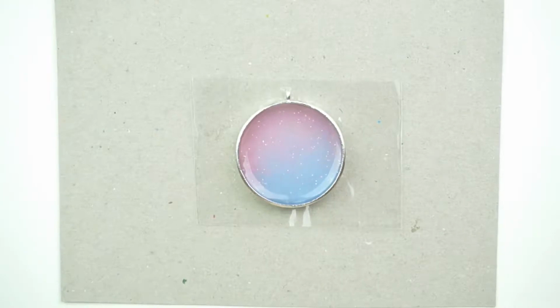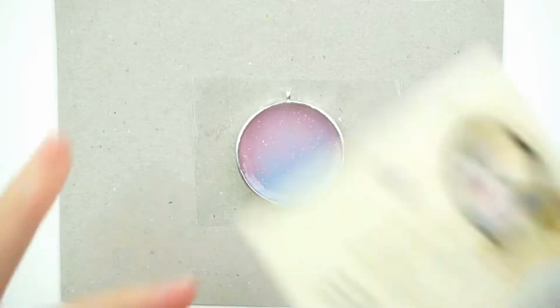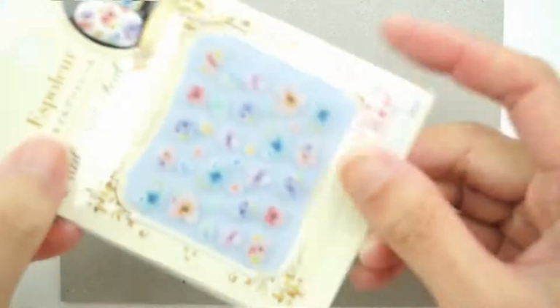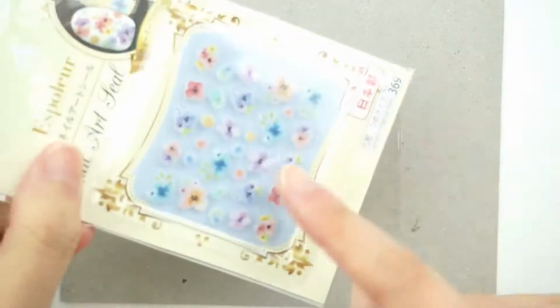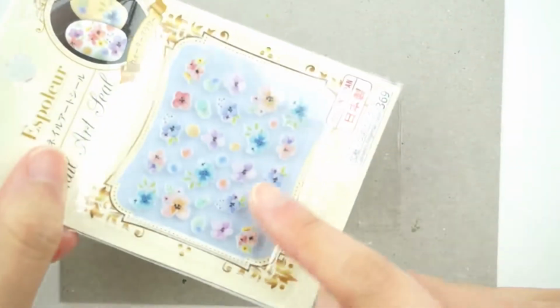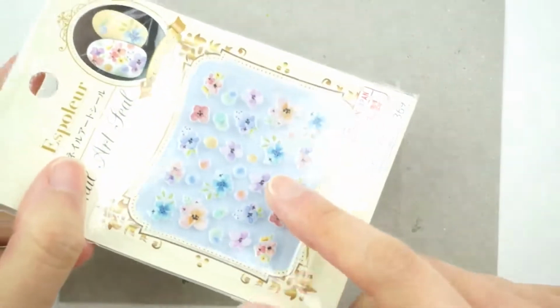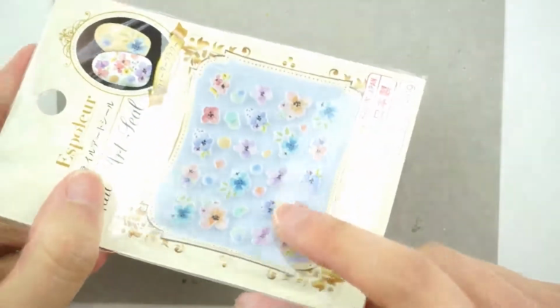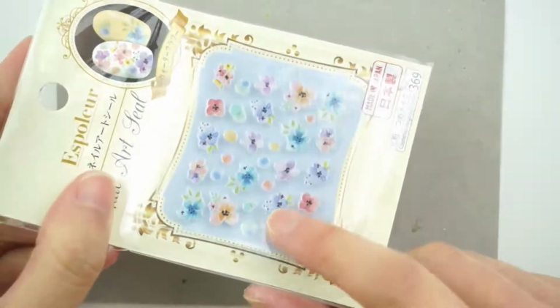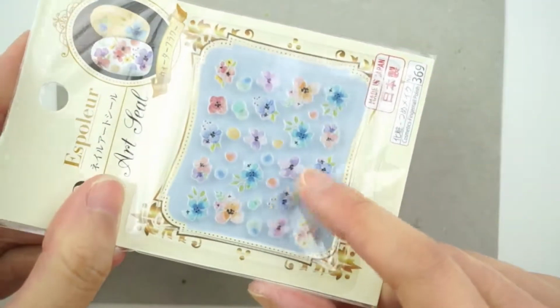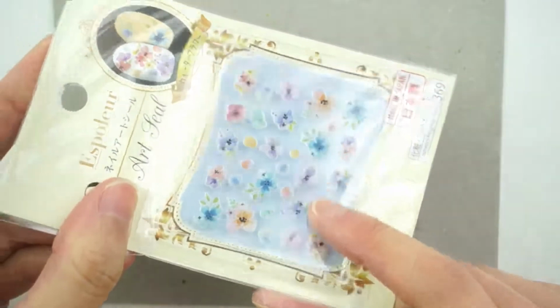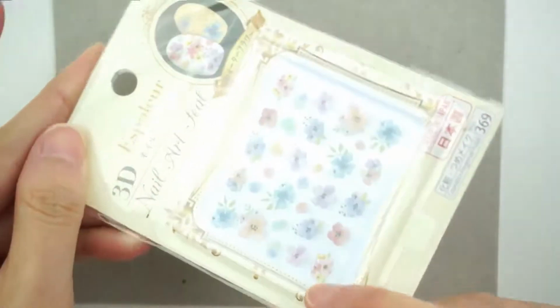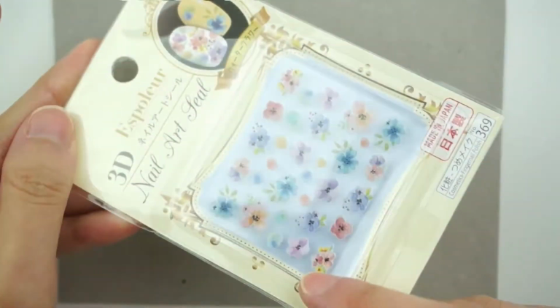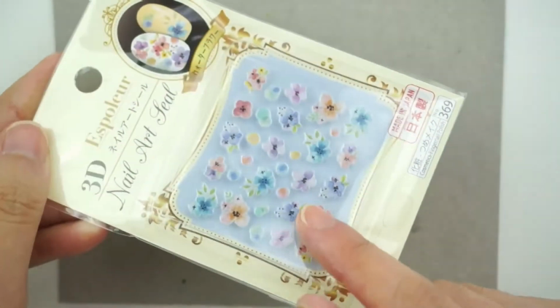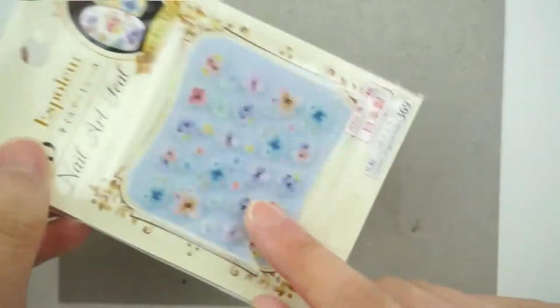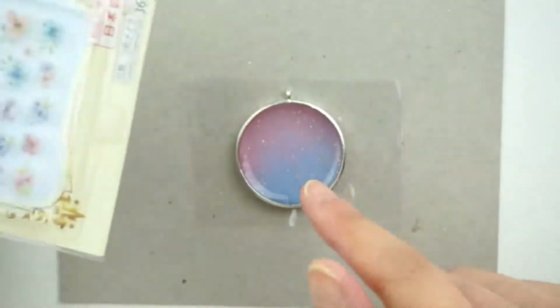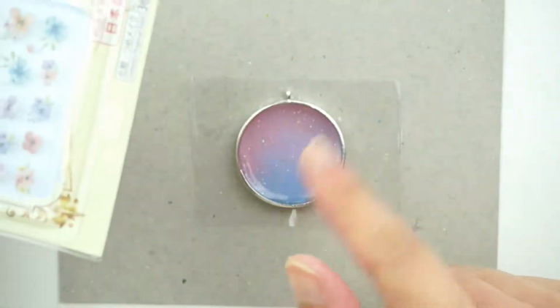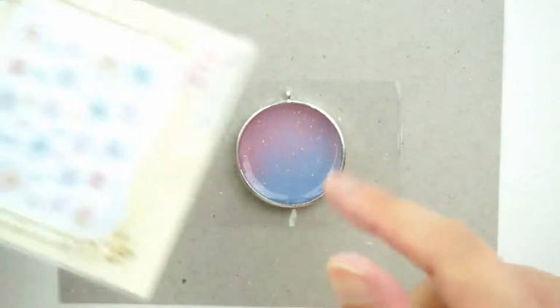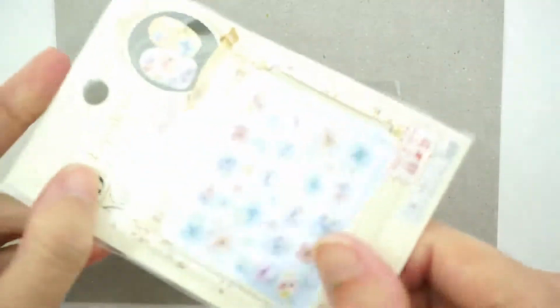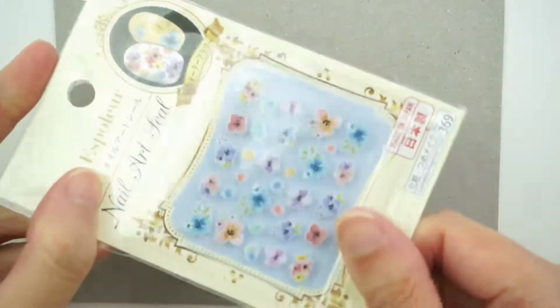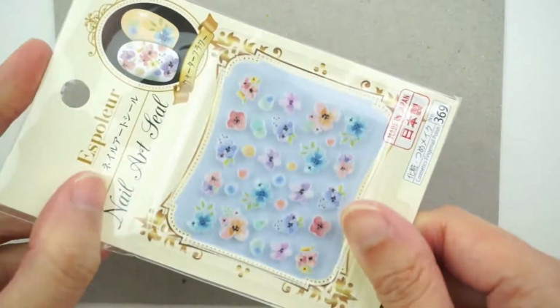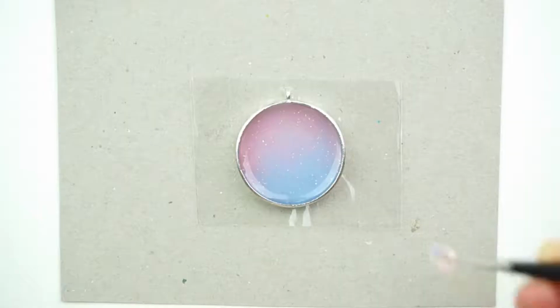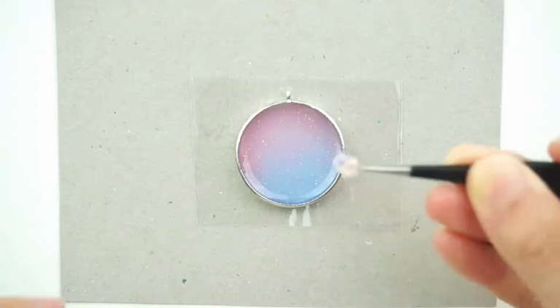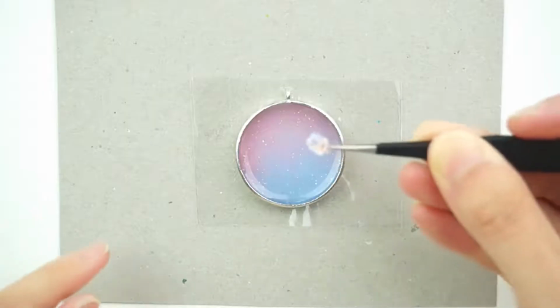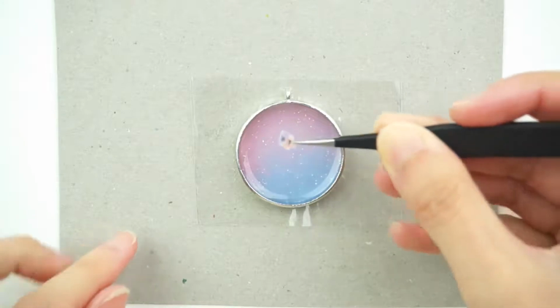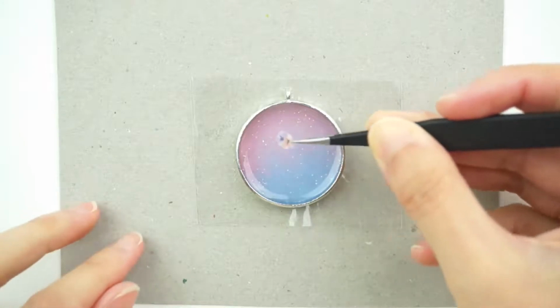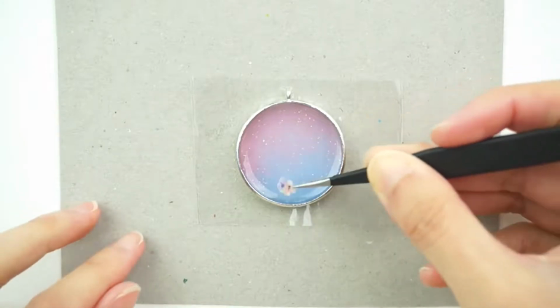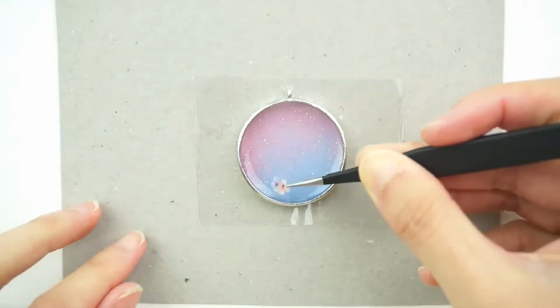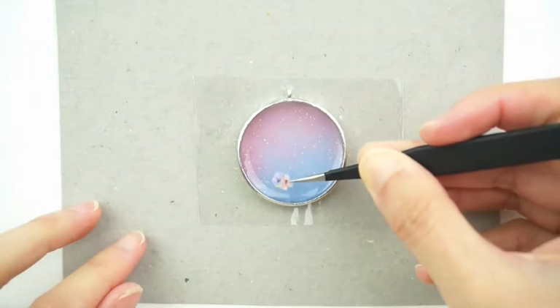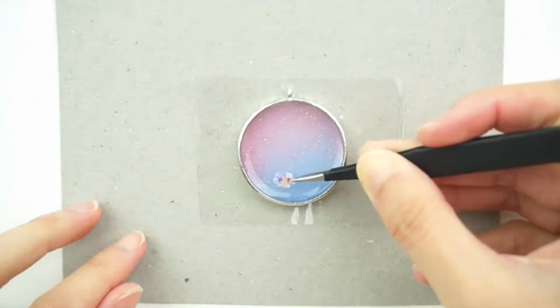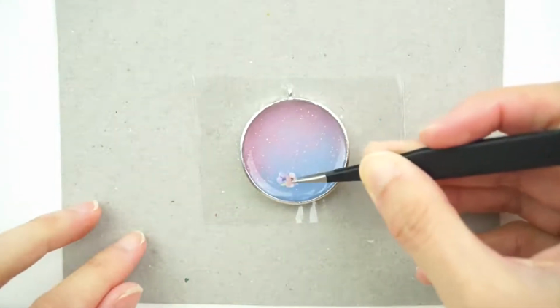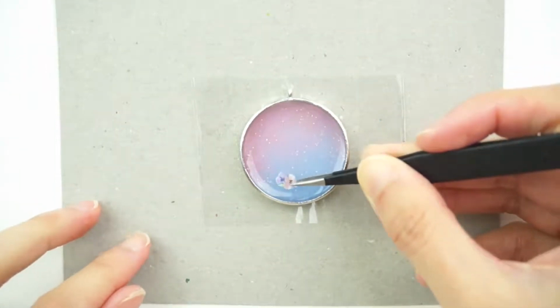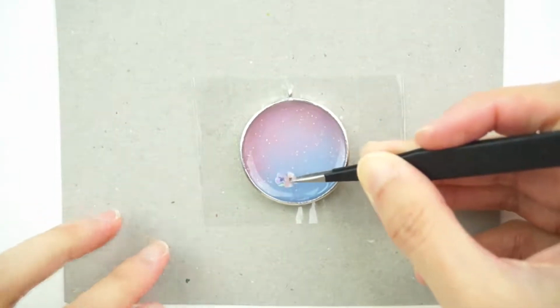Alright, now I'm going to be putting in some of these cute little nail art stickers that I got from Daiso in Japan onto the resin. So let's place some of these just in some random spots.